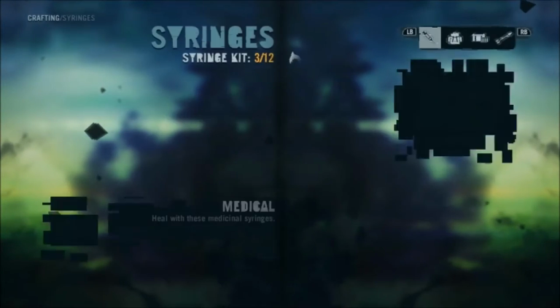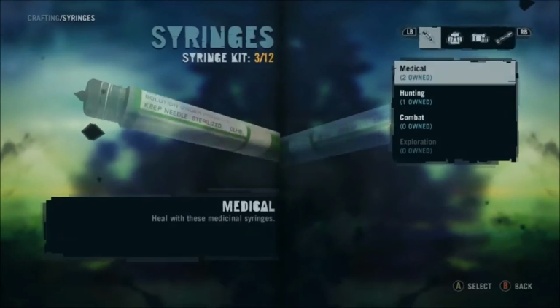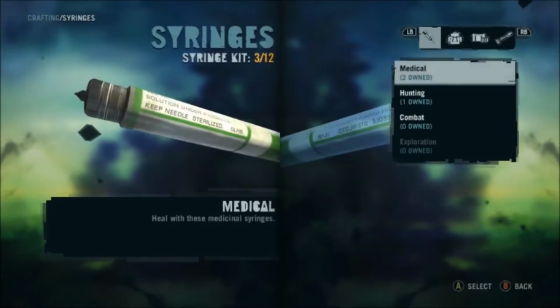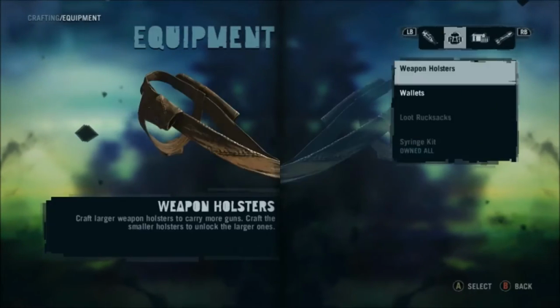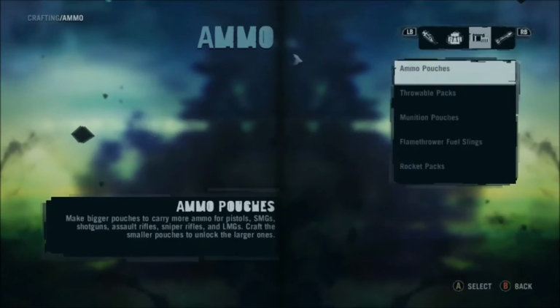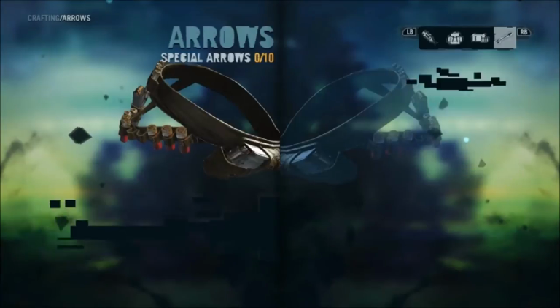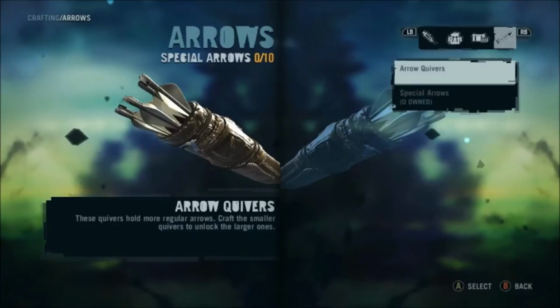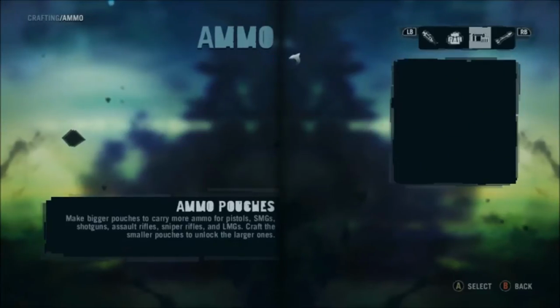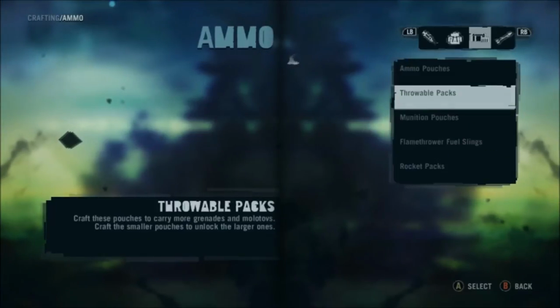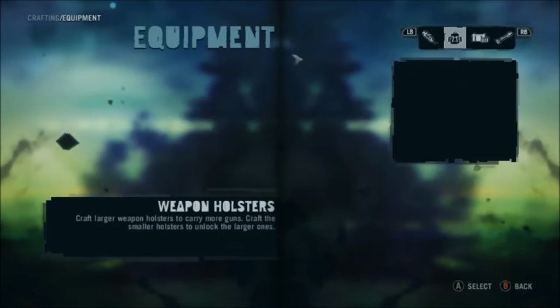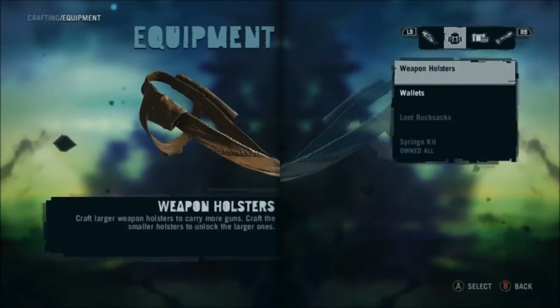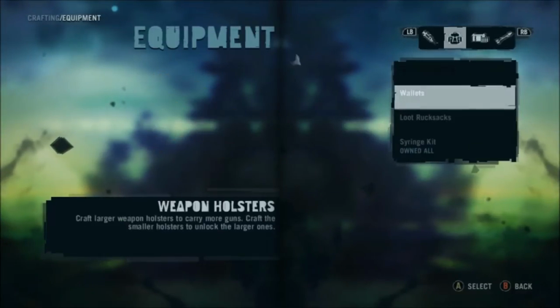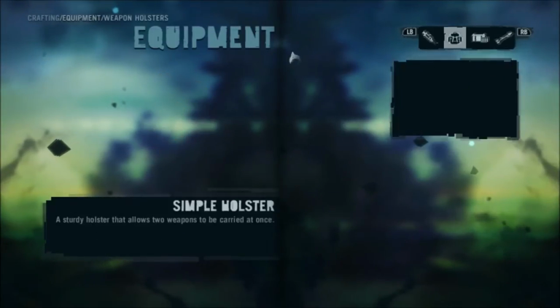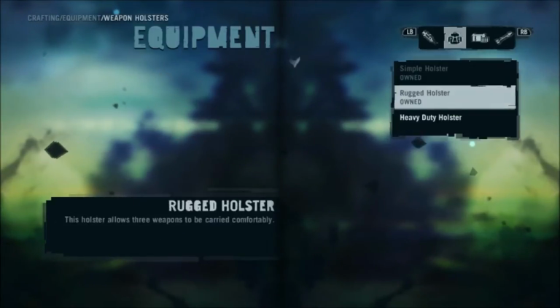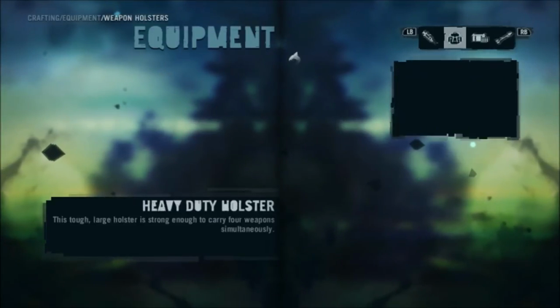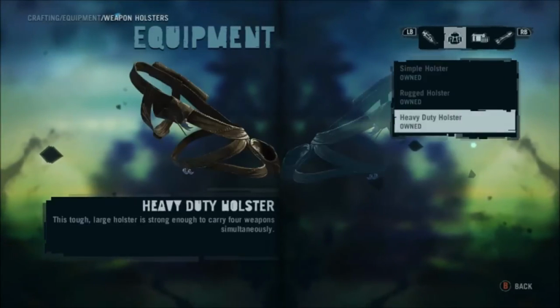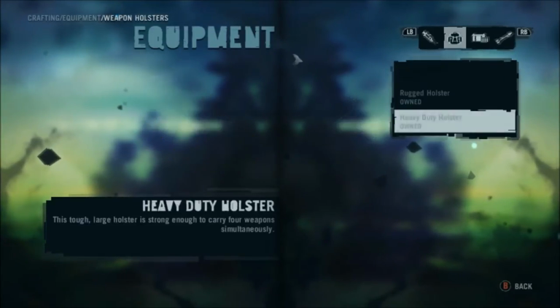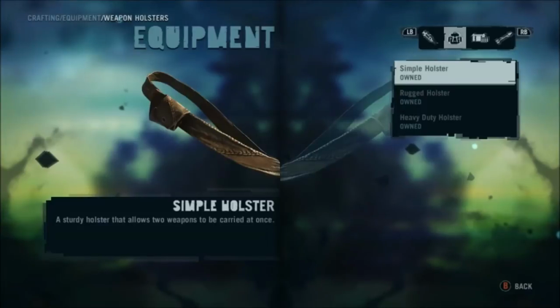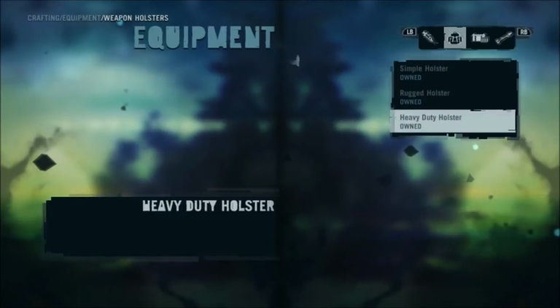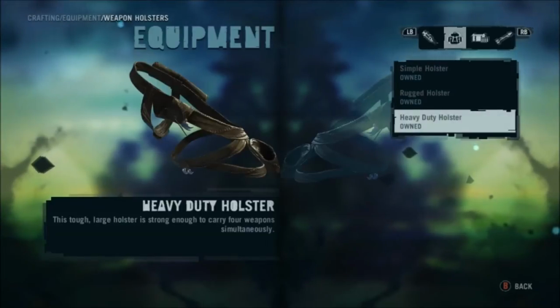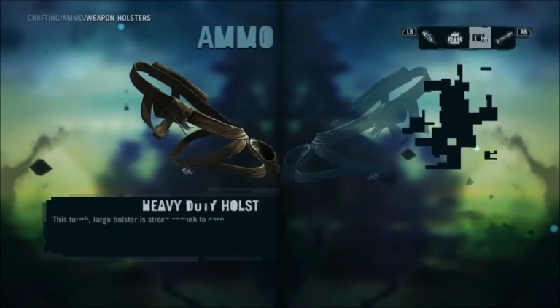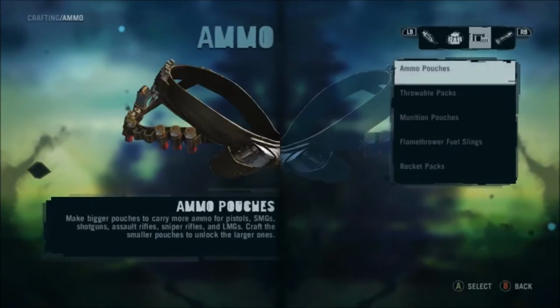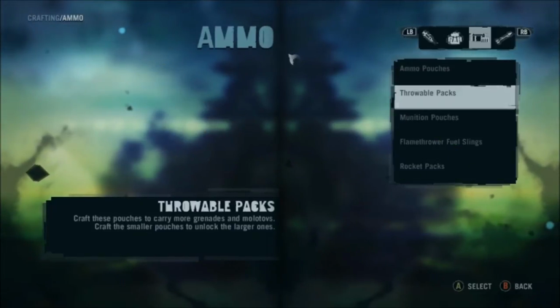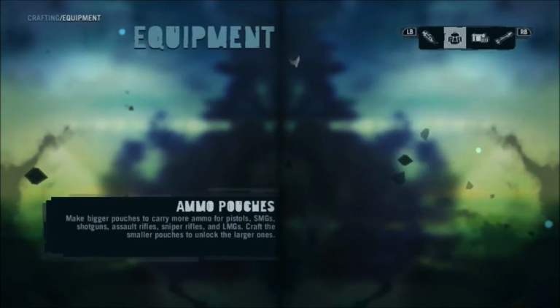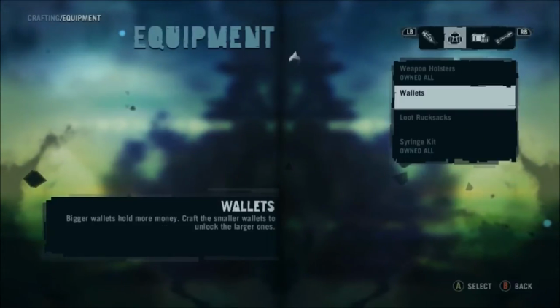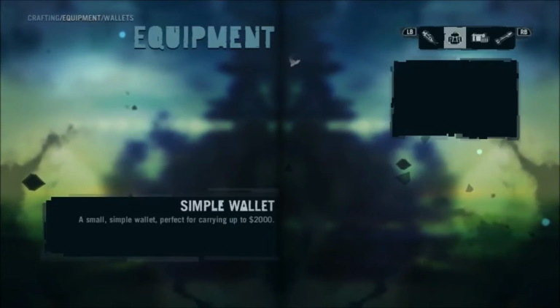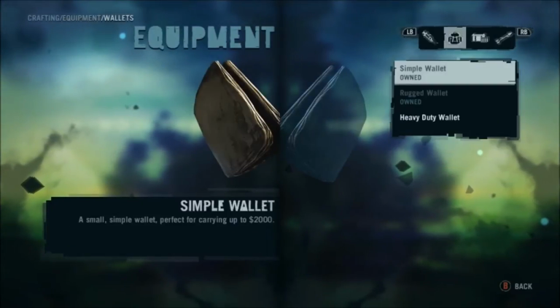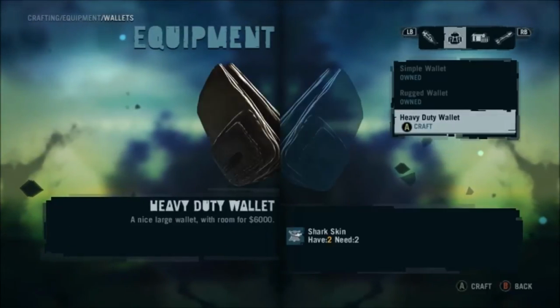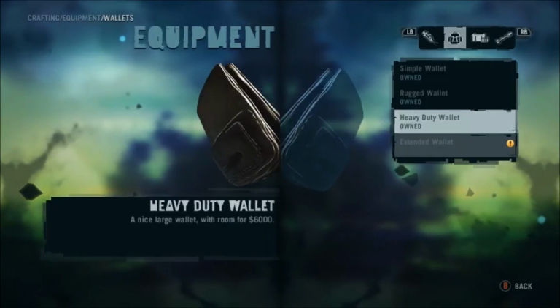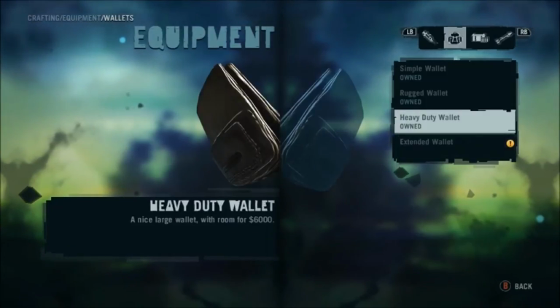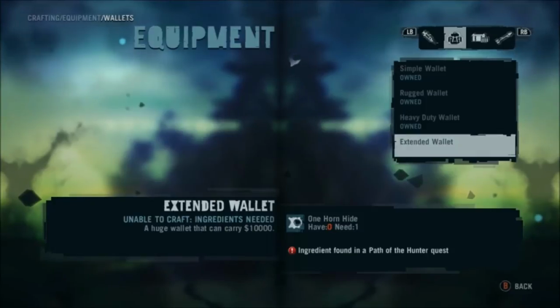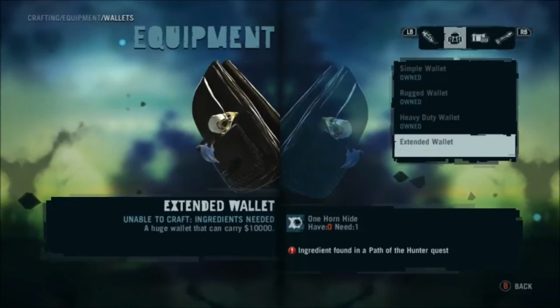And we can craft... a weapons holster — yeah, that's probably quite important, so you can carry your fourth weapon. And also a wallet — the heavy duty wallet. There we go.